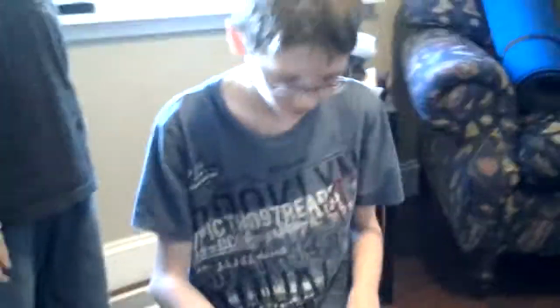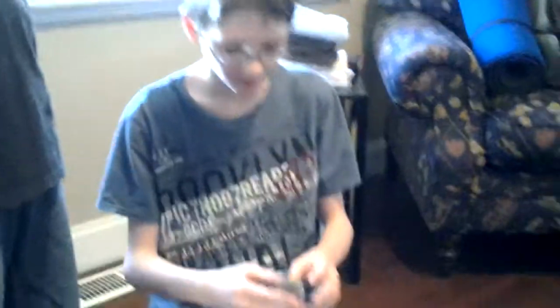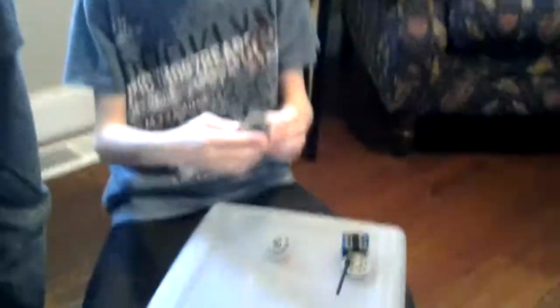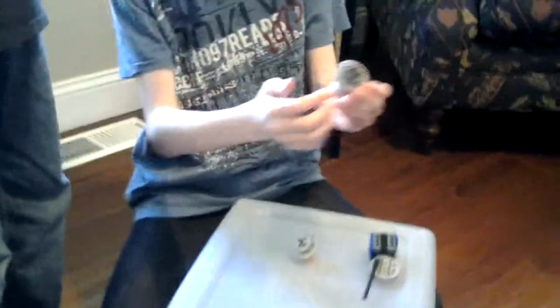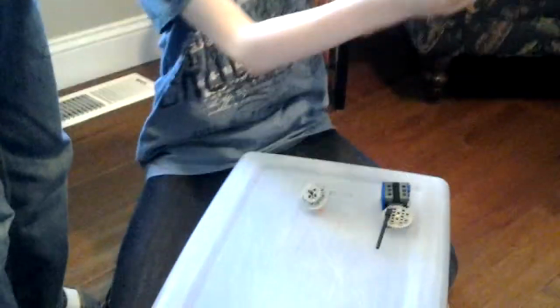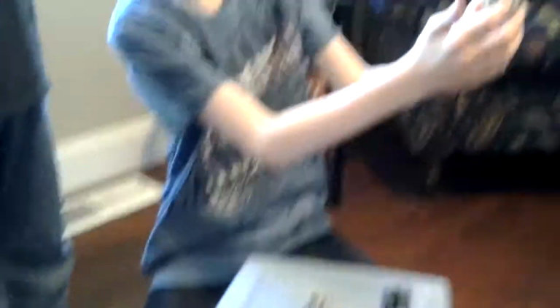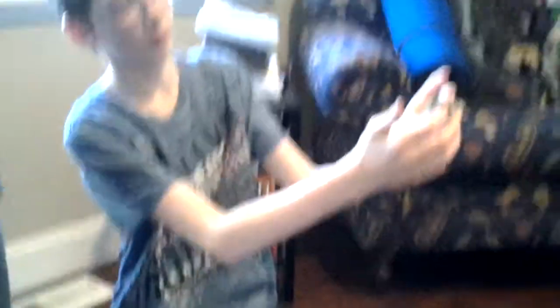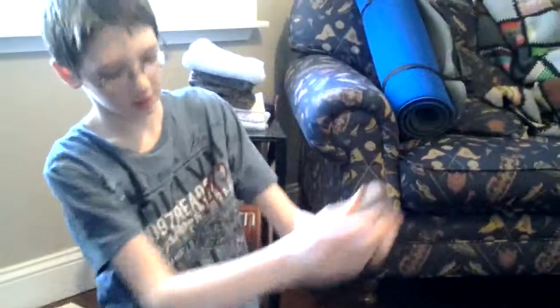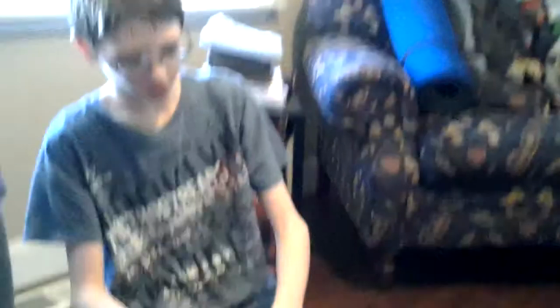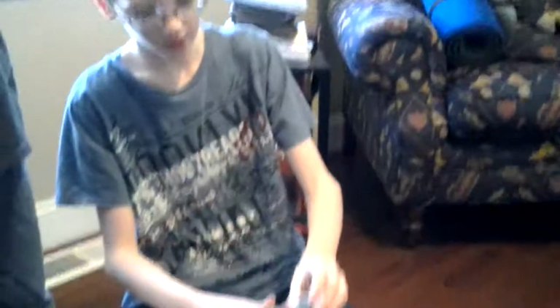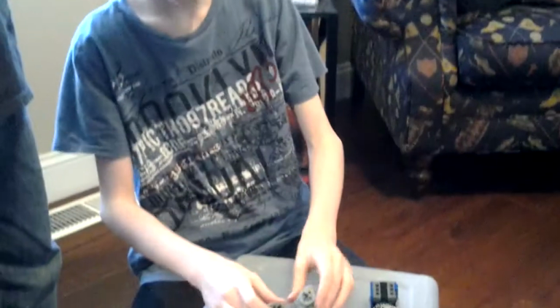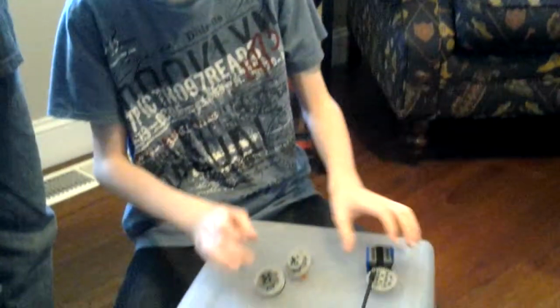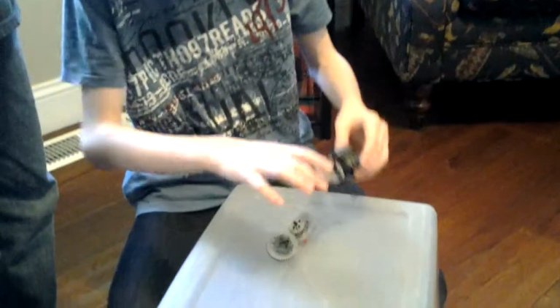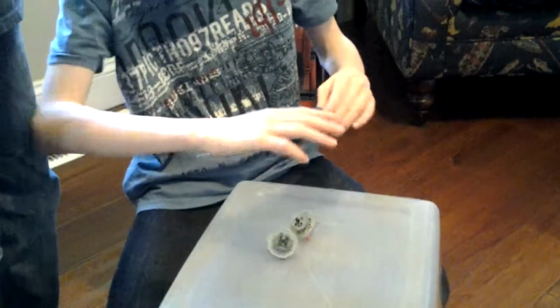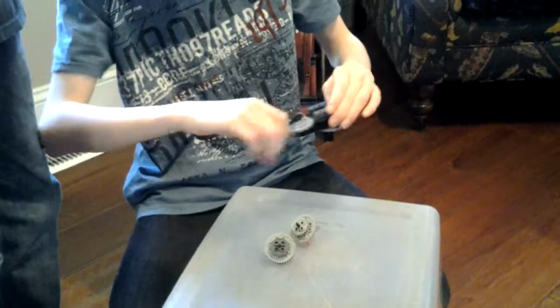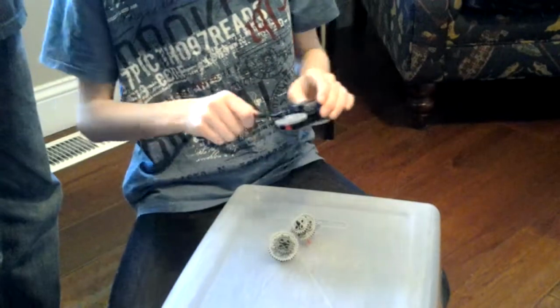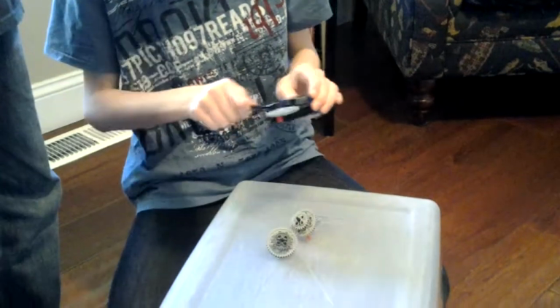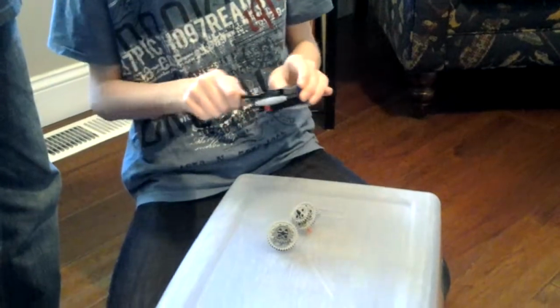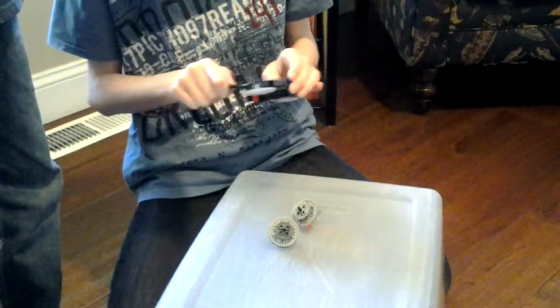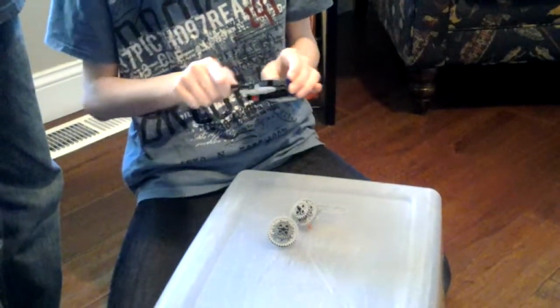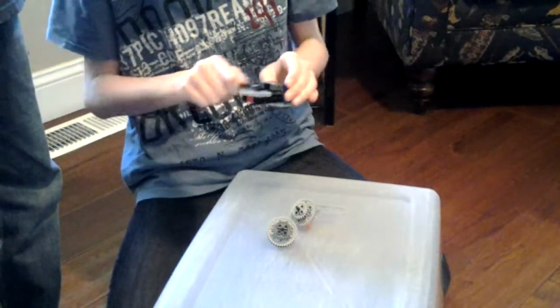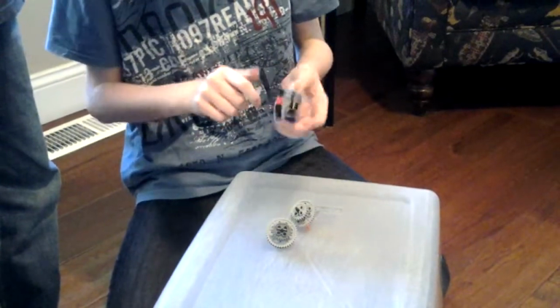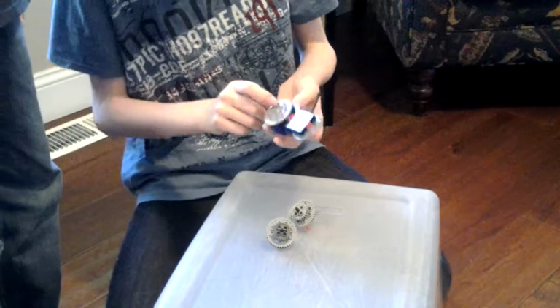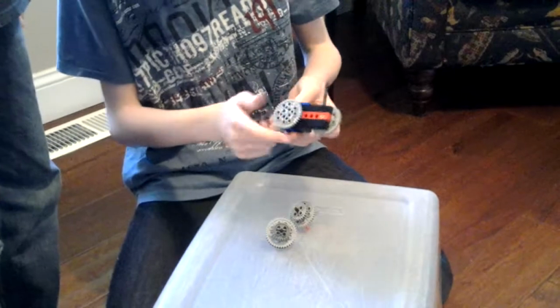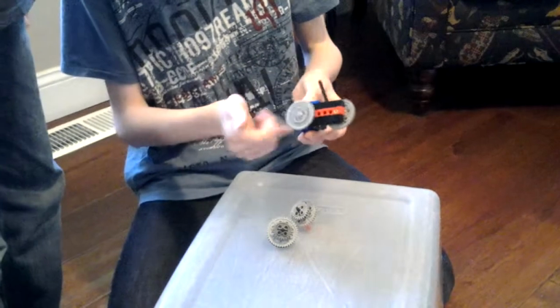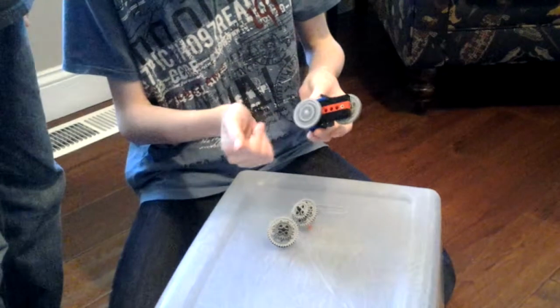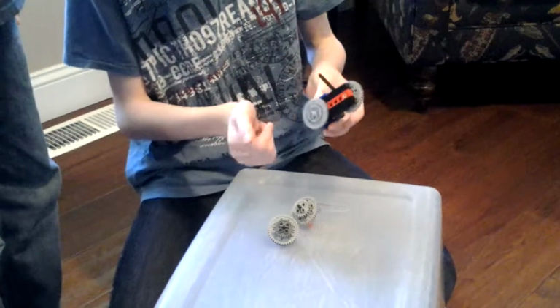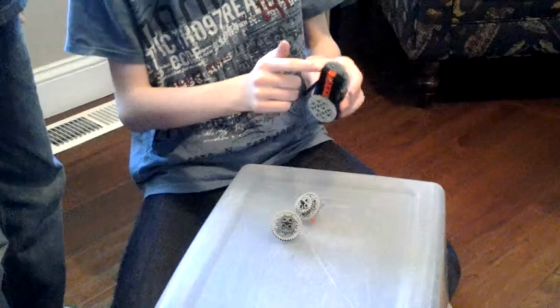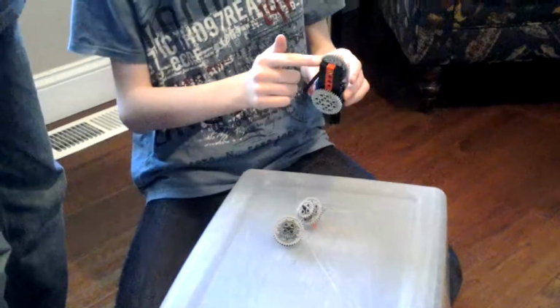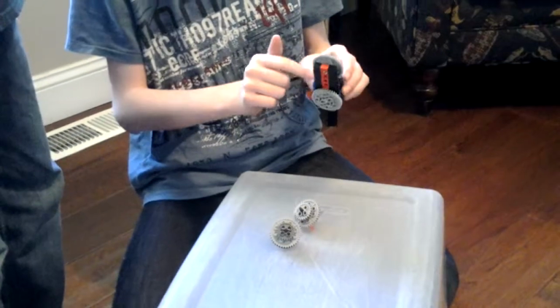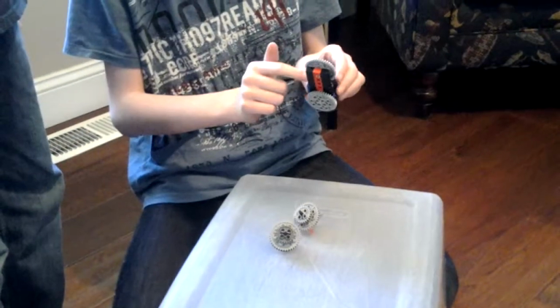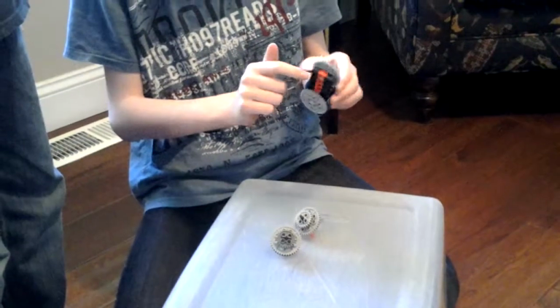These, the gears — this middle one, the smaller one — when you turn this like this, it turns all these gears. The bigger gear makes the smaller gear go faster.